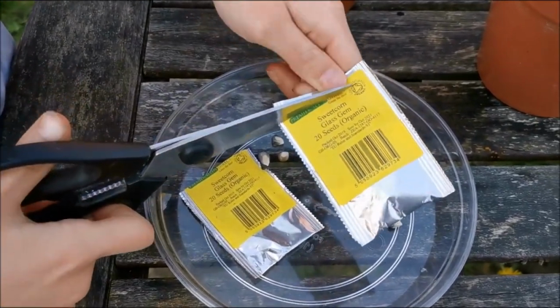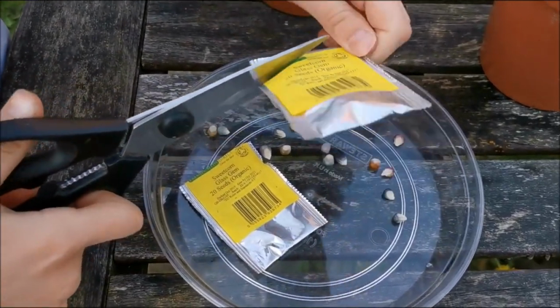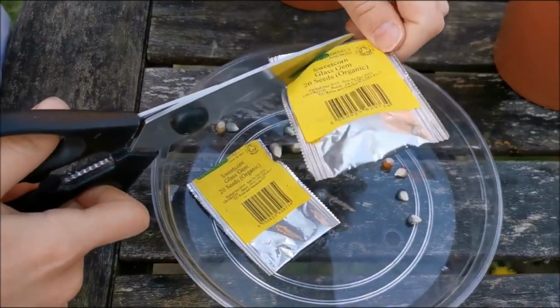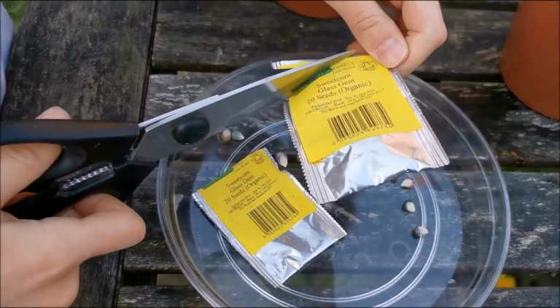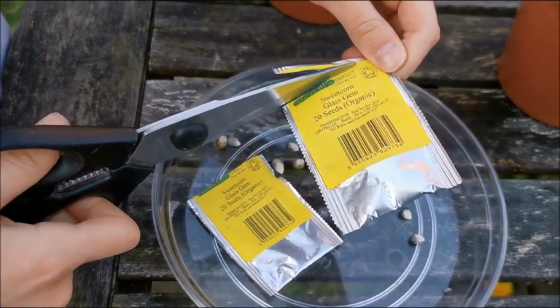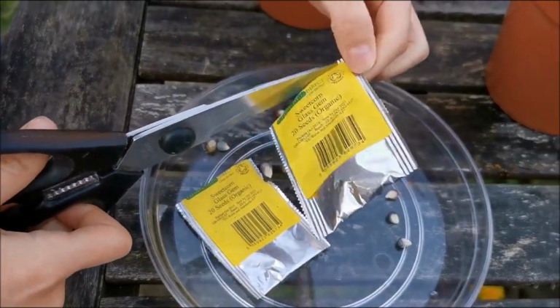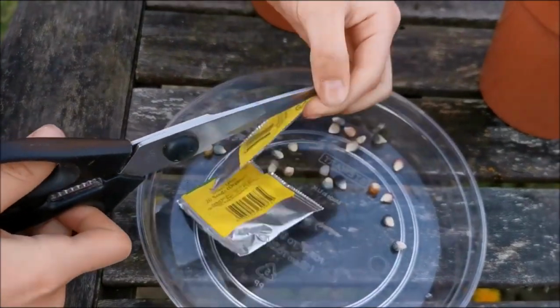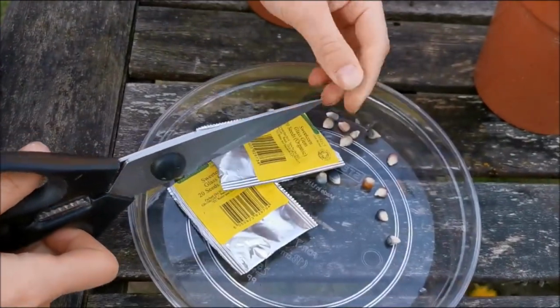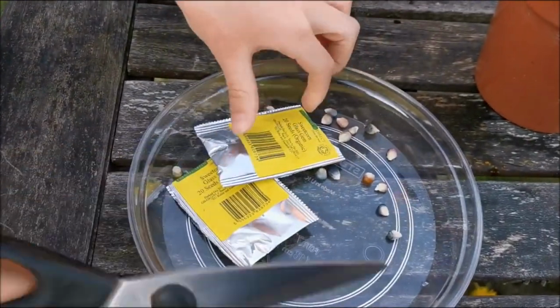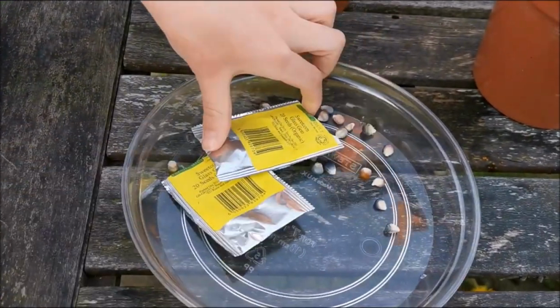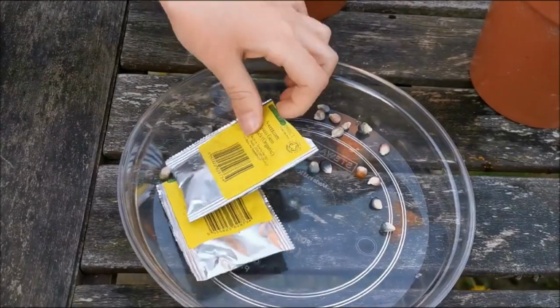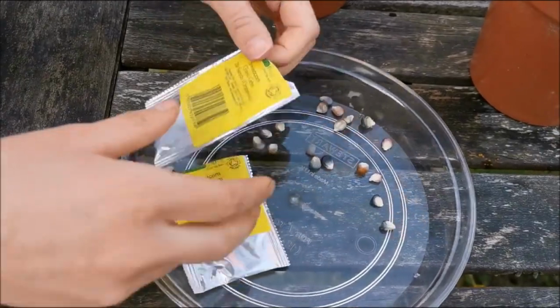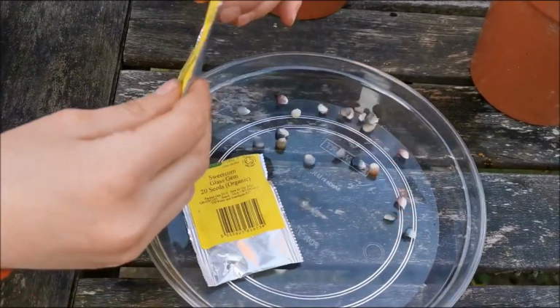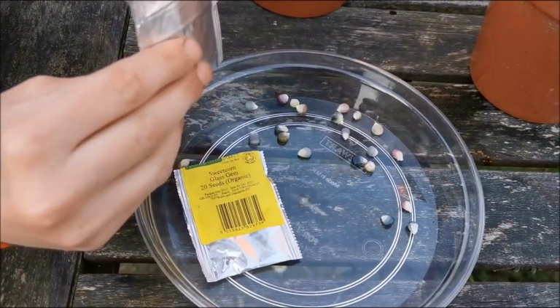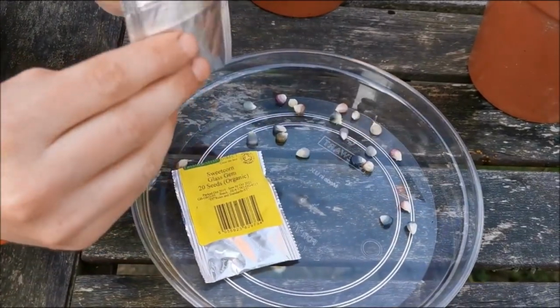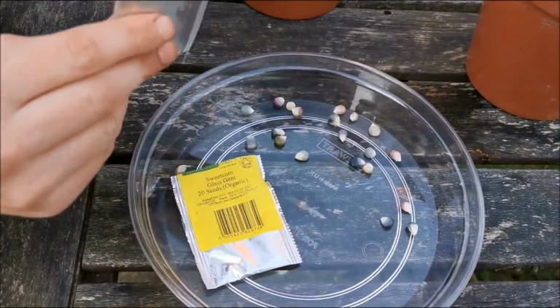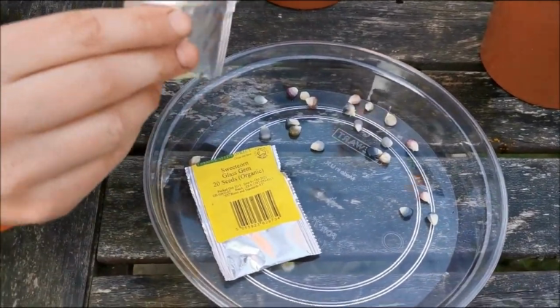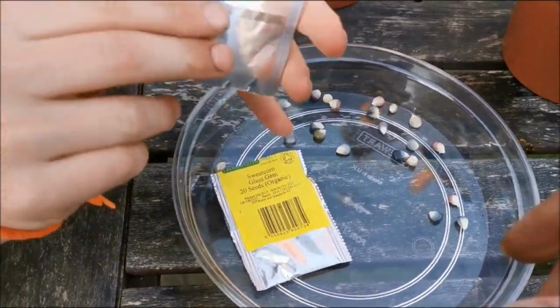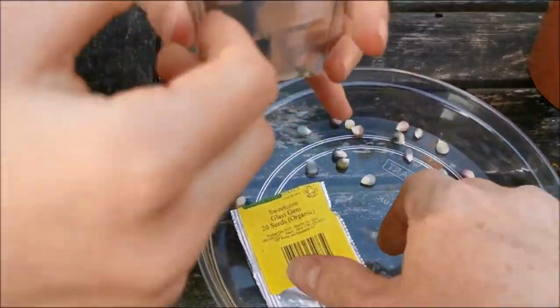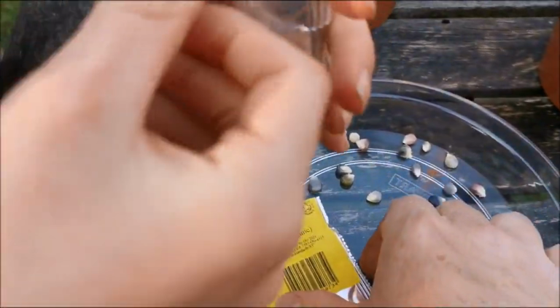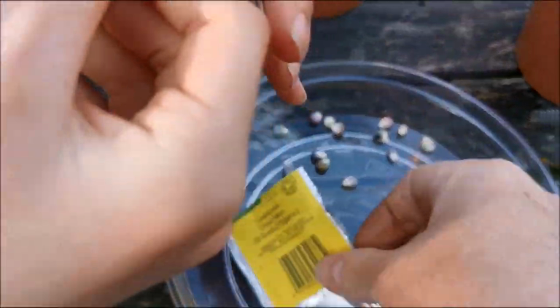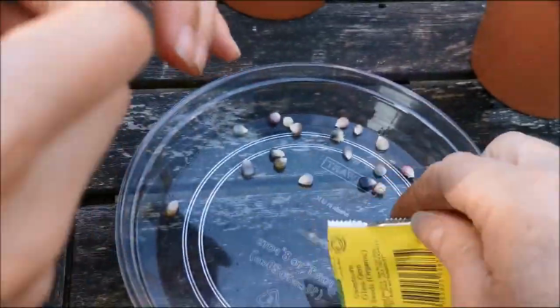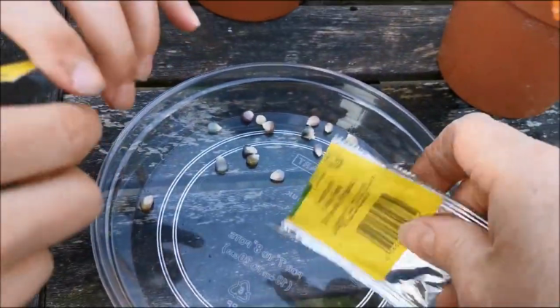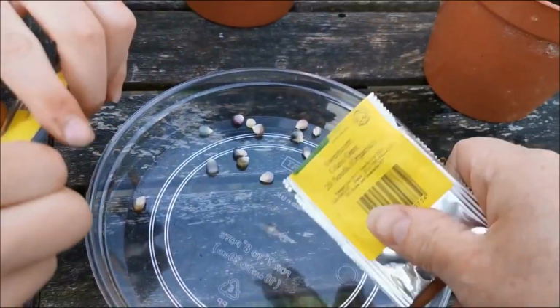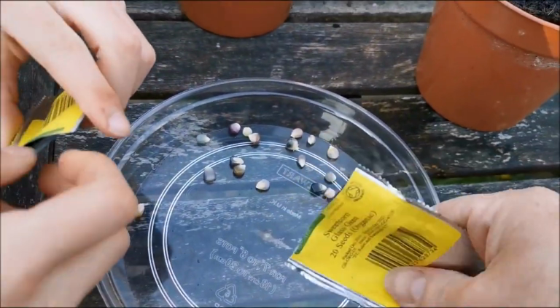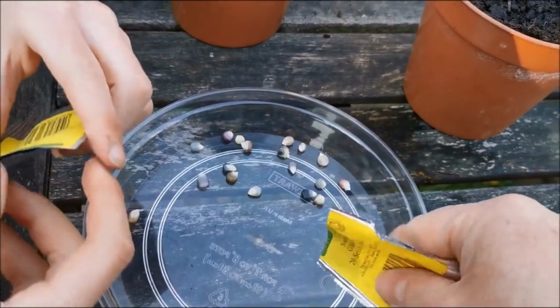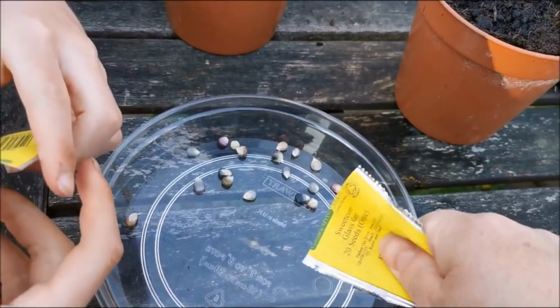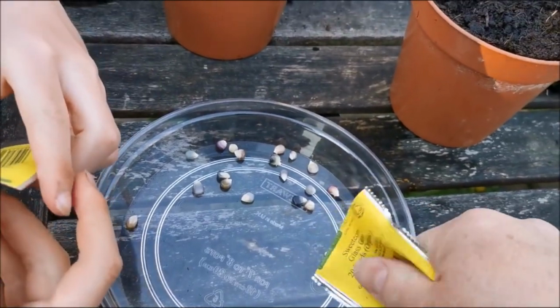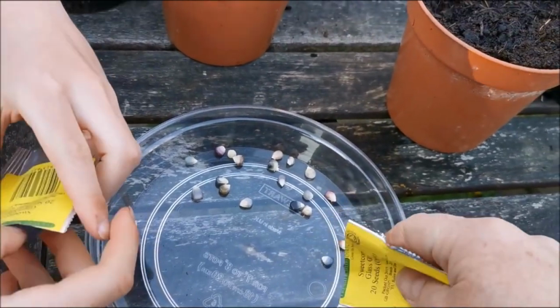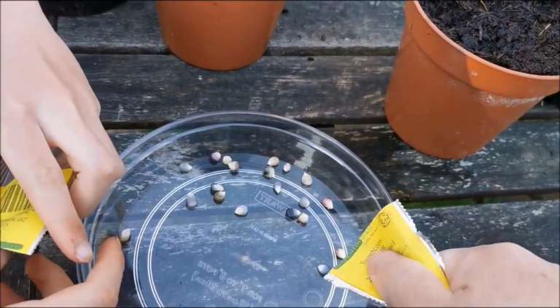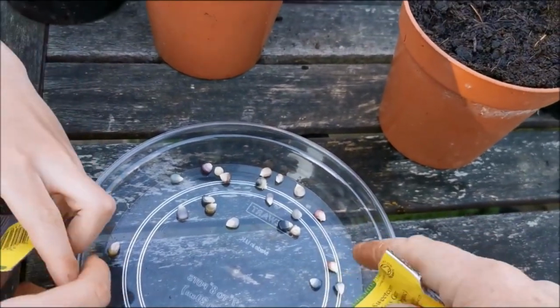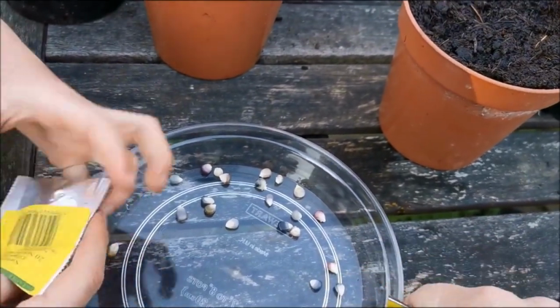As you can see, there are 20 seeds in each packet, so I've got two packets. Let's just move that one out of the way — we are growing 40.